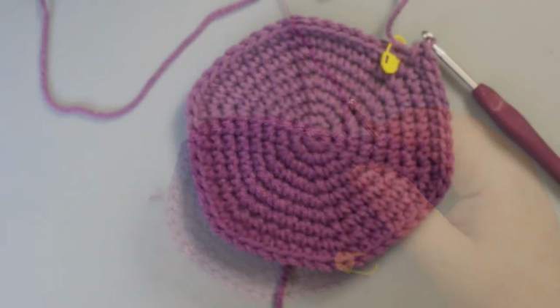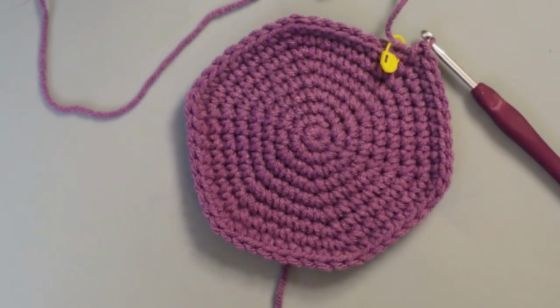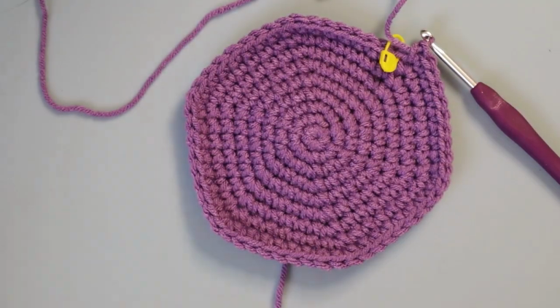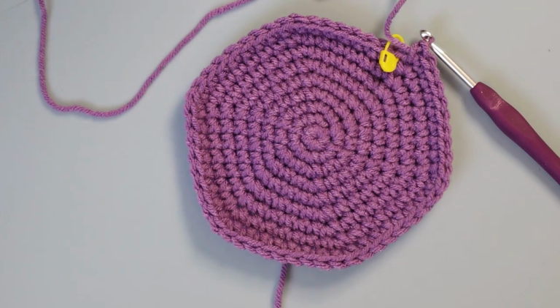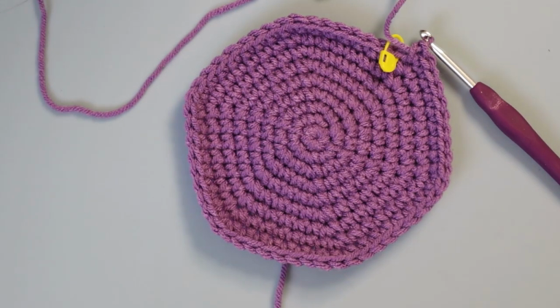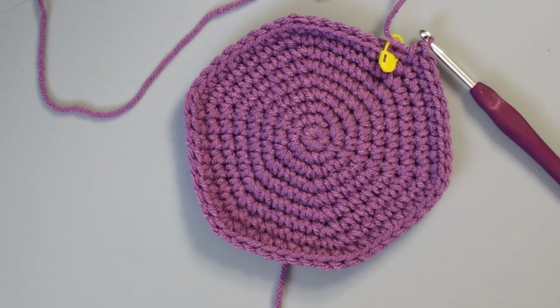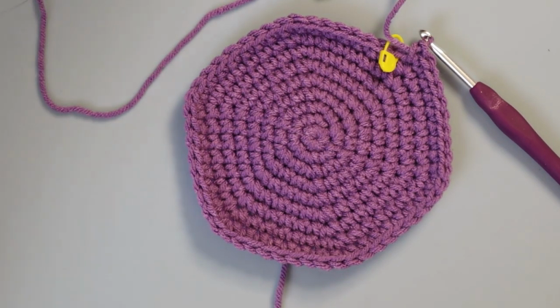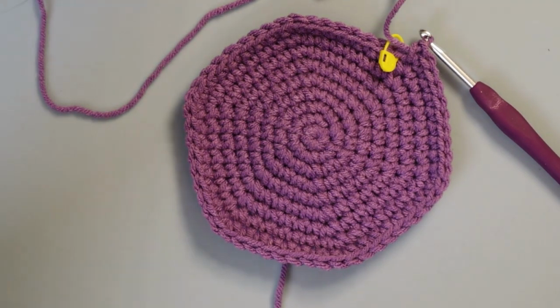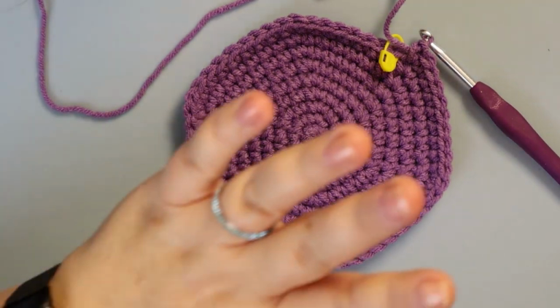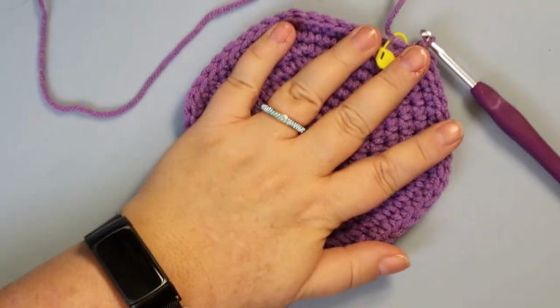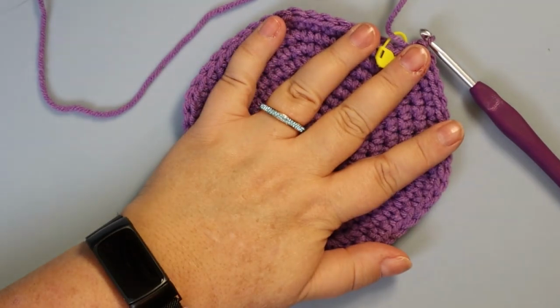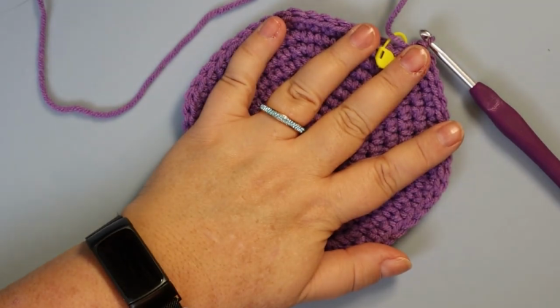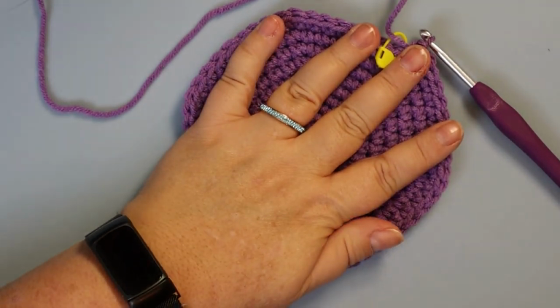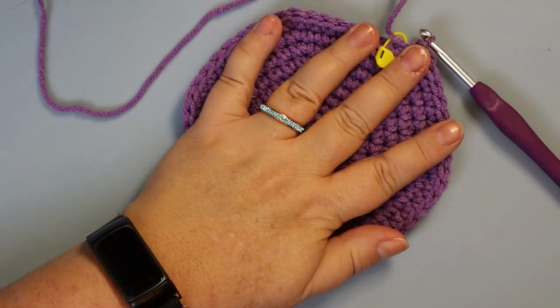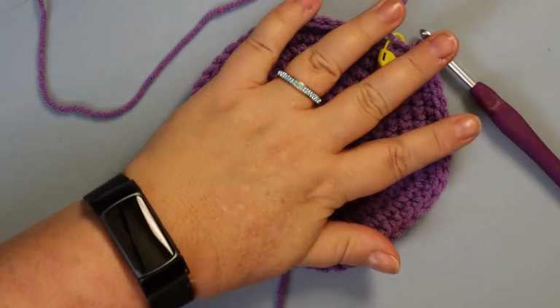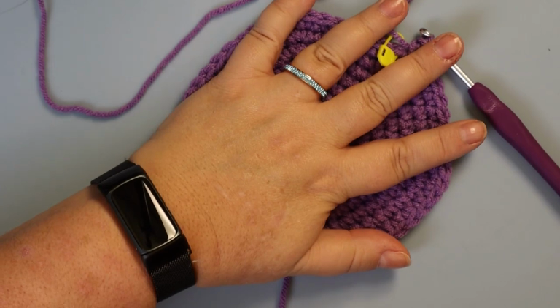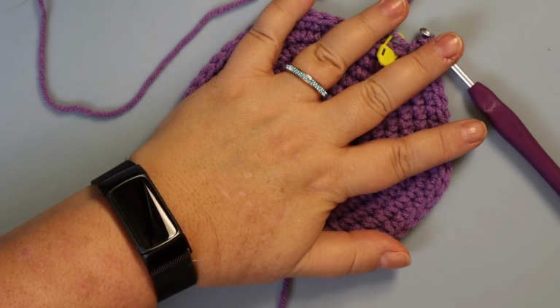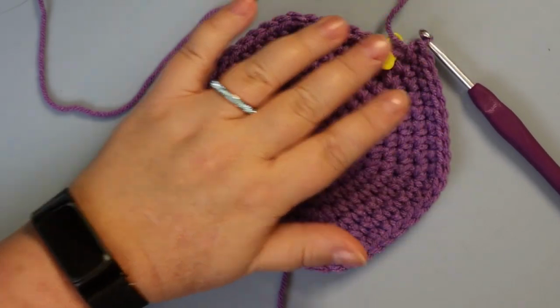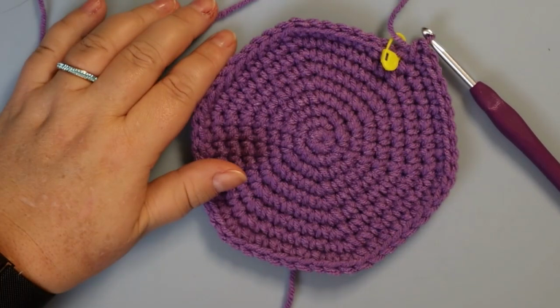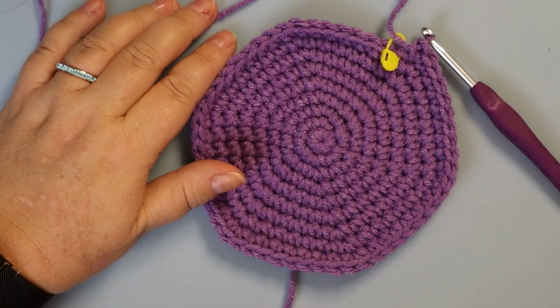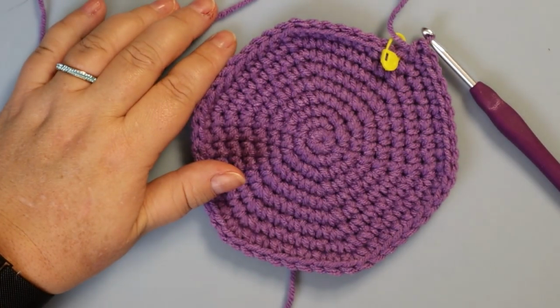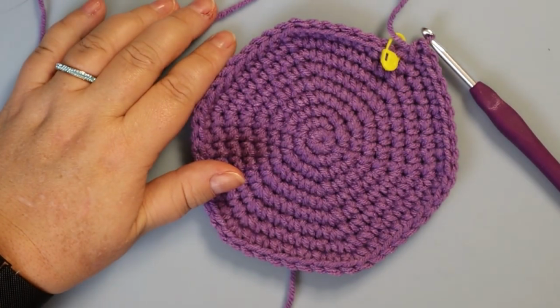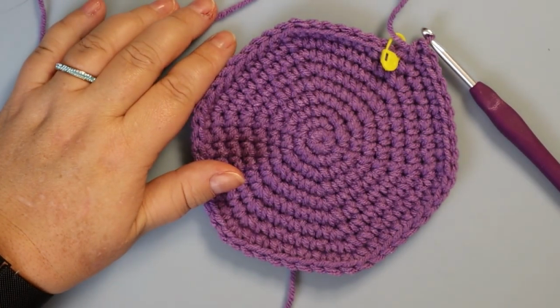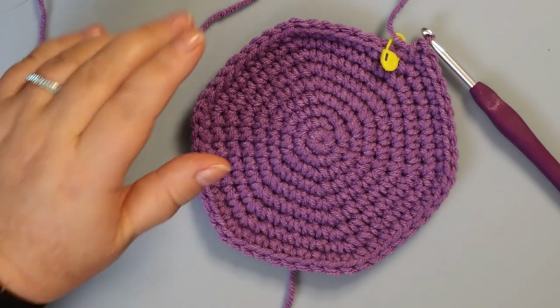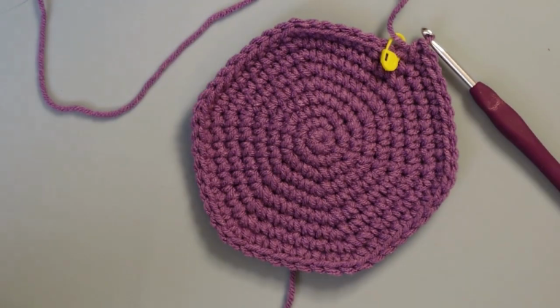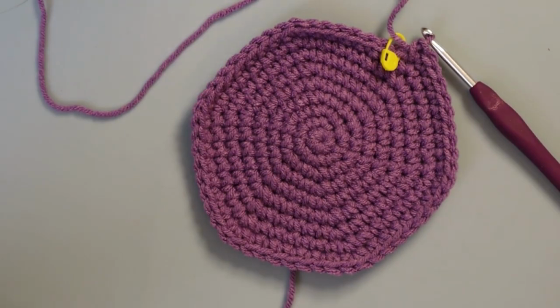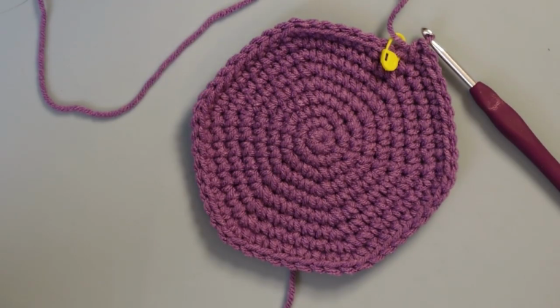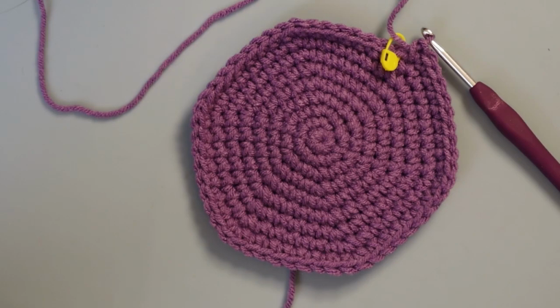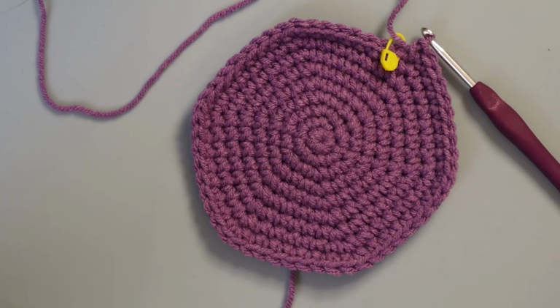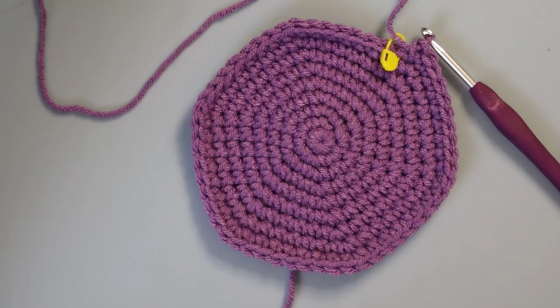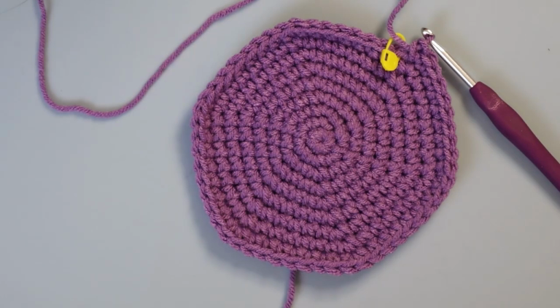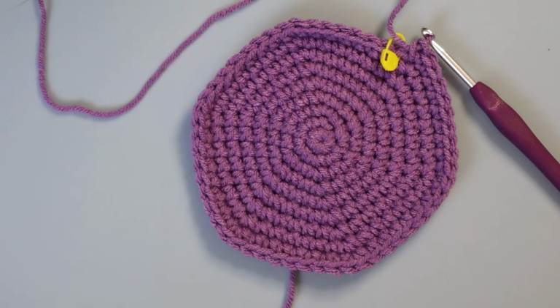So this is what you should have. For the next 21 rows, you're going to put one single crochet in each of these 54 stitches, and I will see you on the other side.